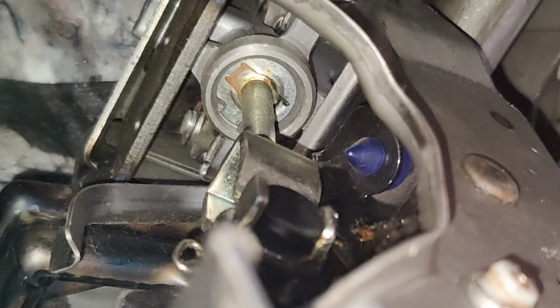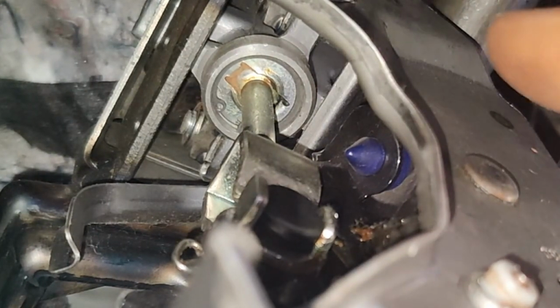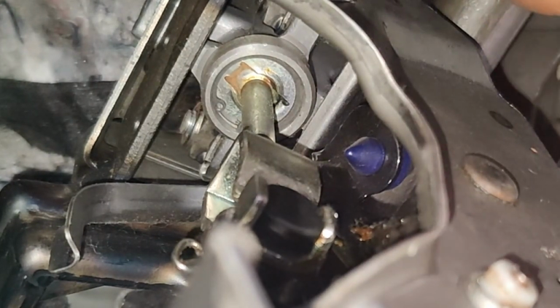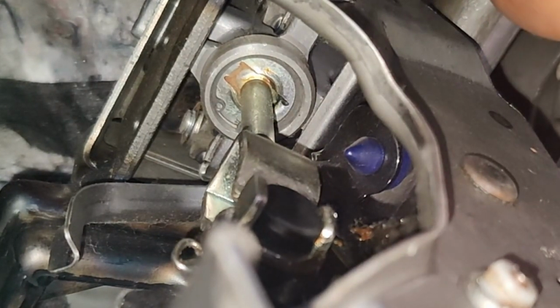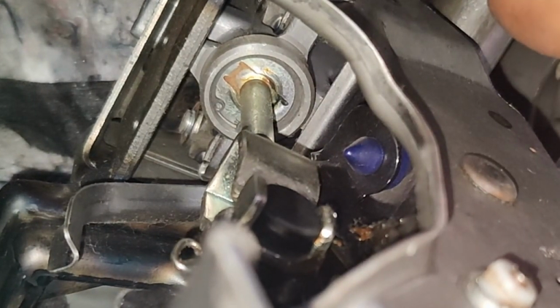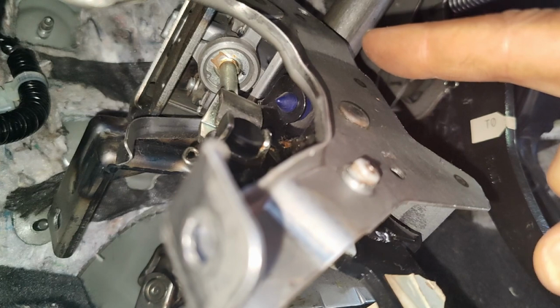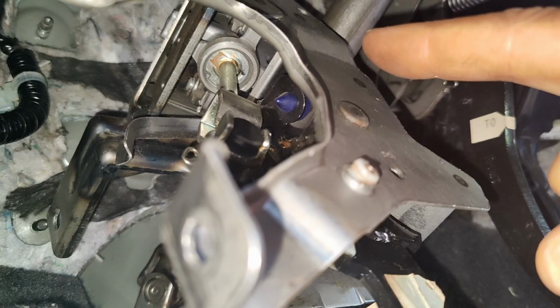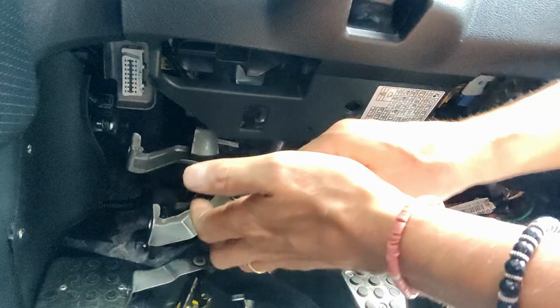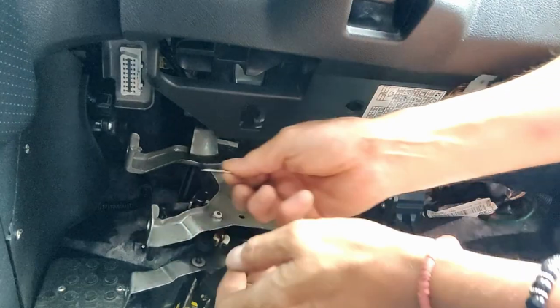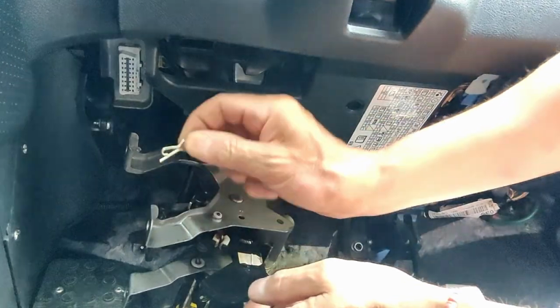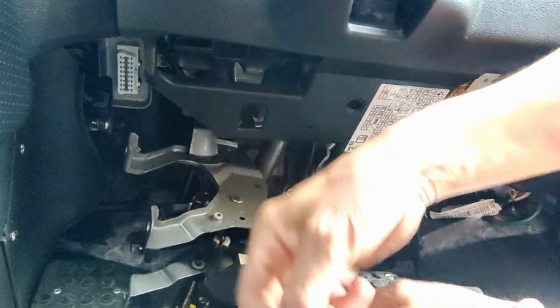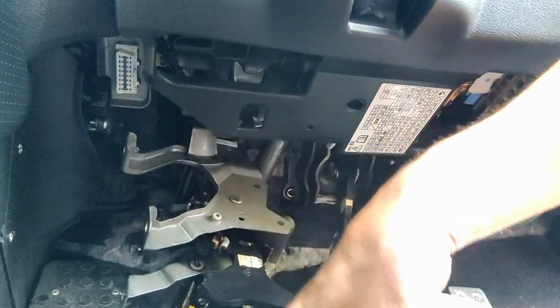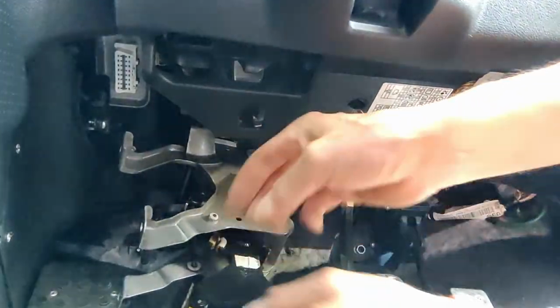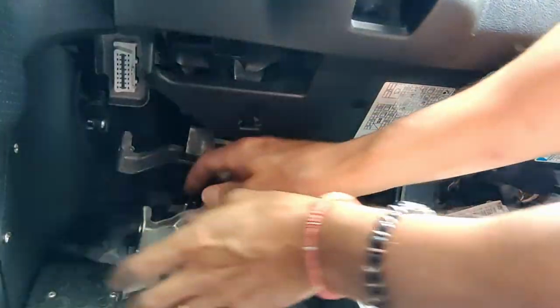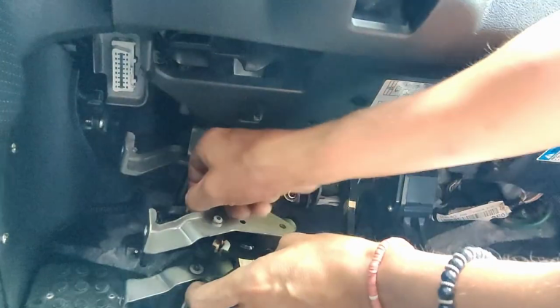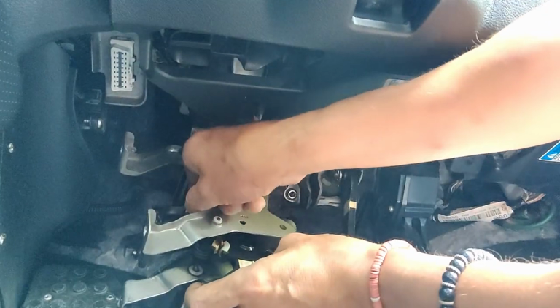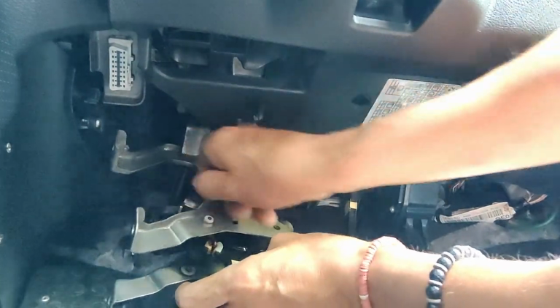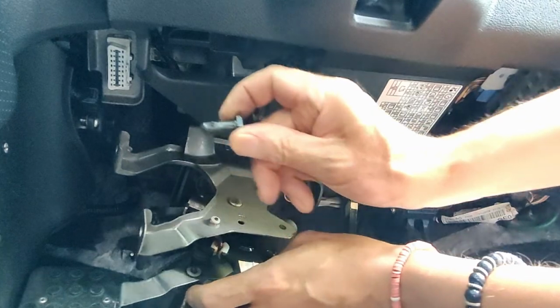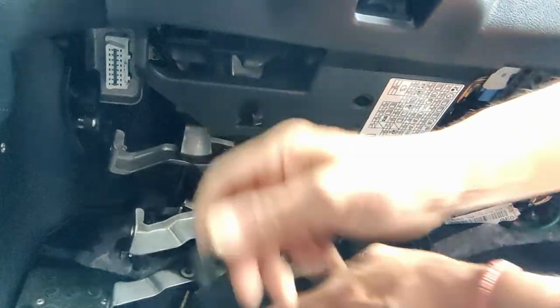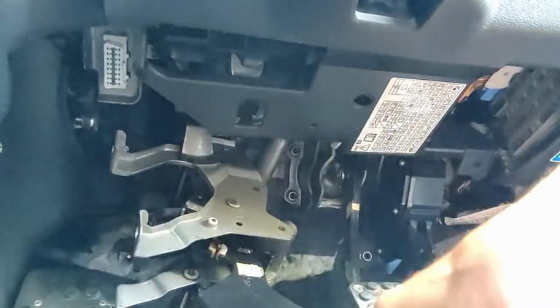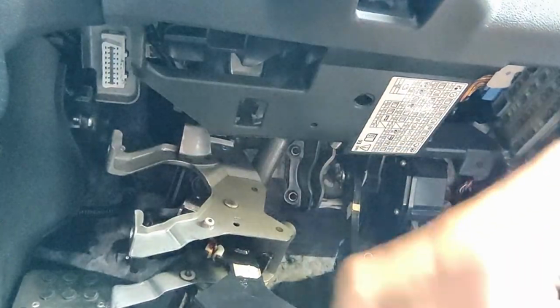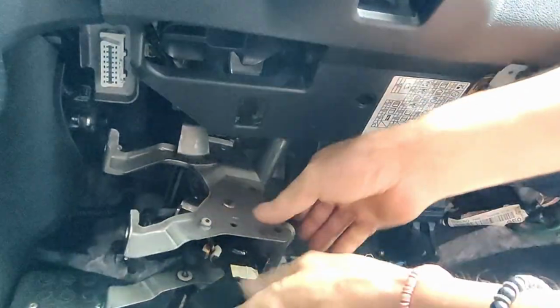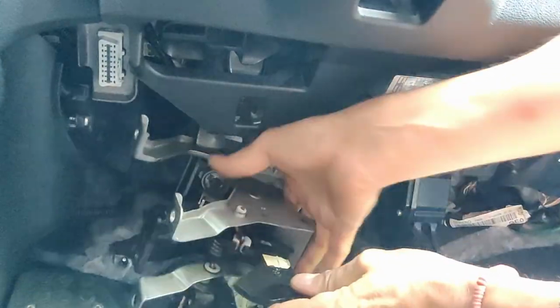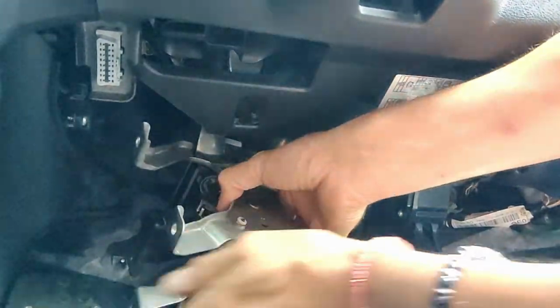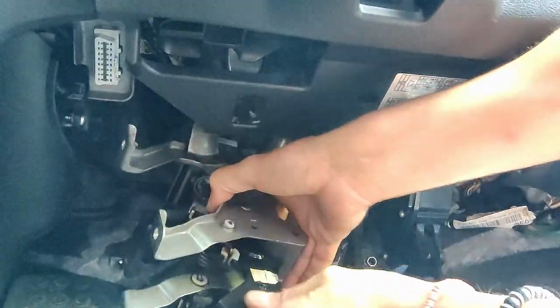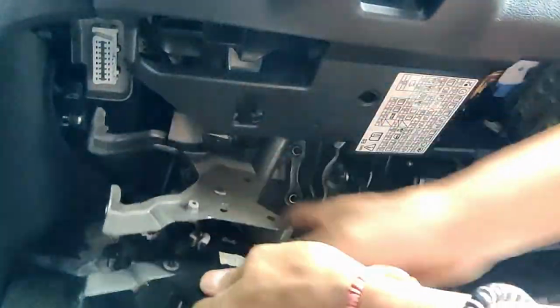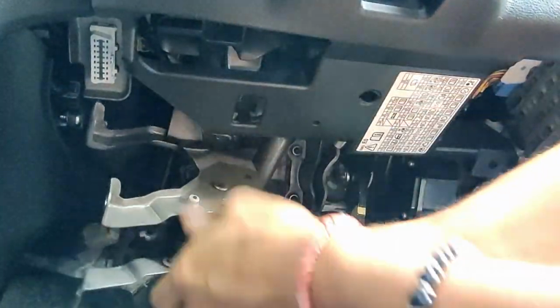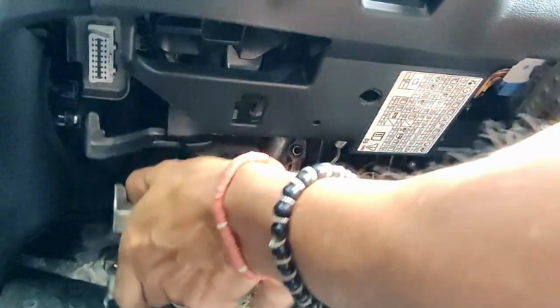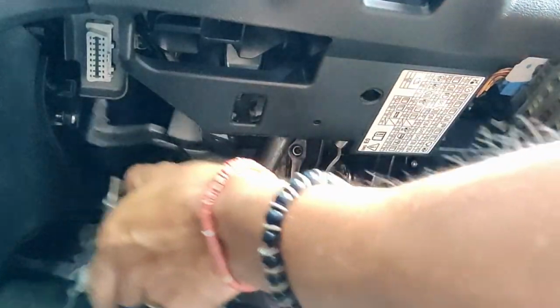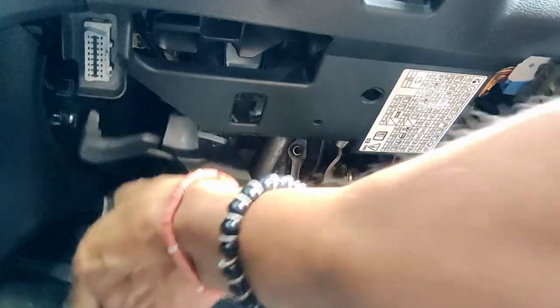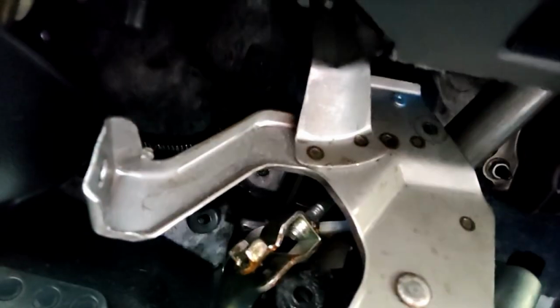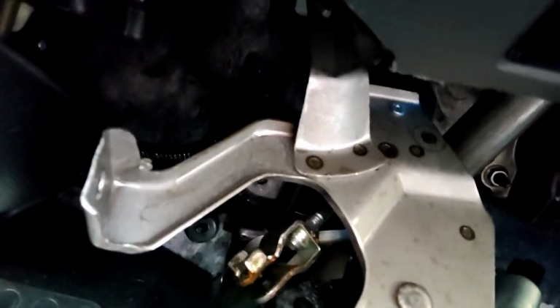I'll just move the little split pin here. I'm going to remove this pivot bolt, and then that hopefully will give me a bit more room to get in here.